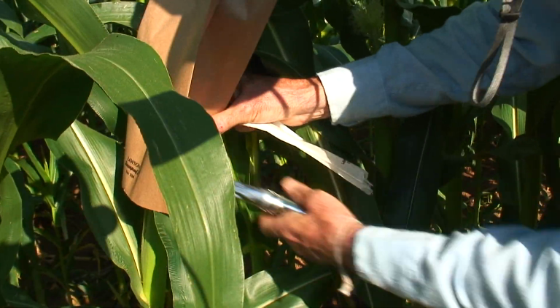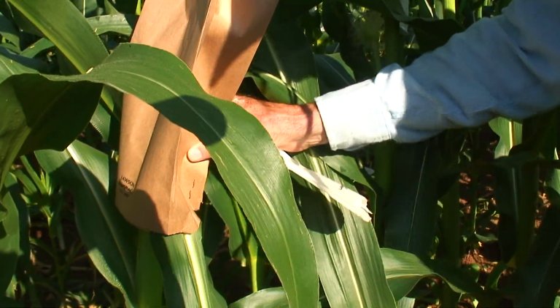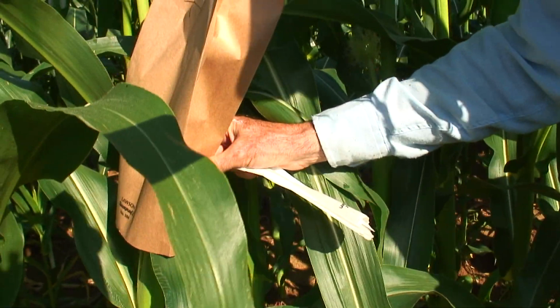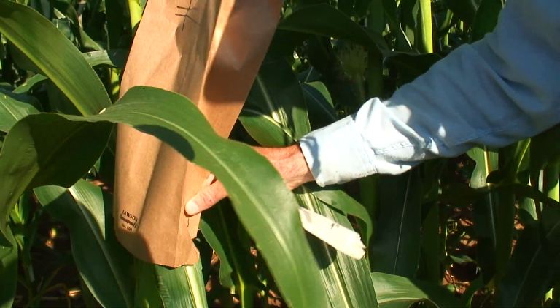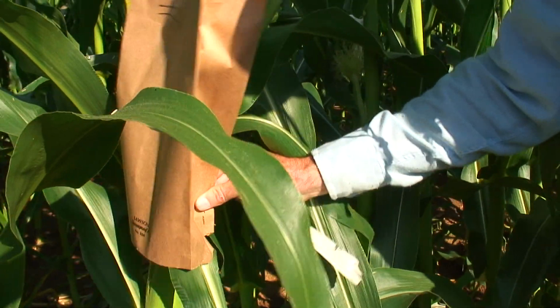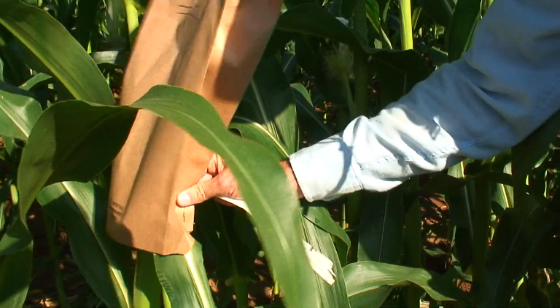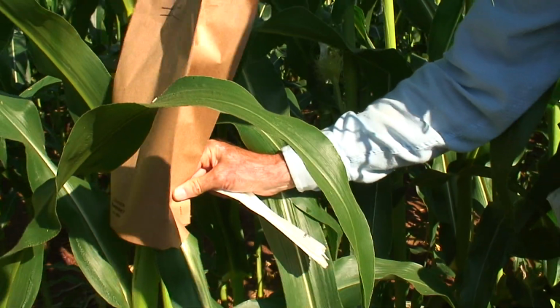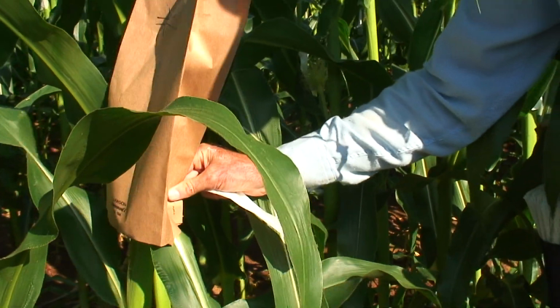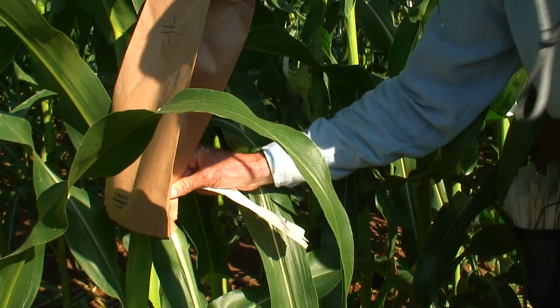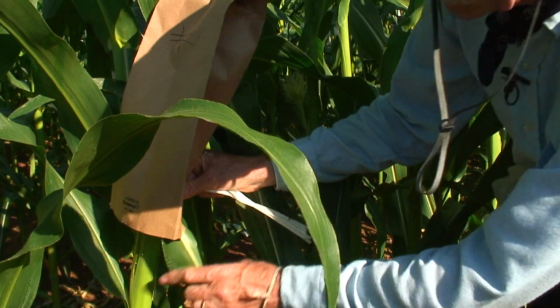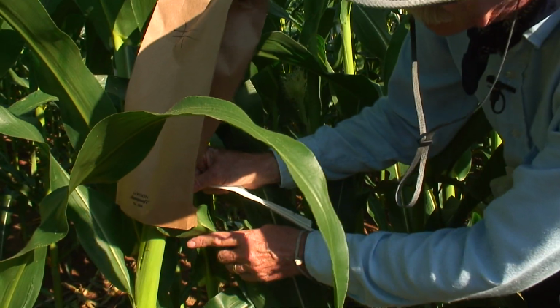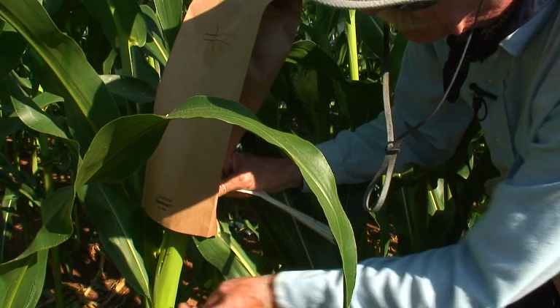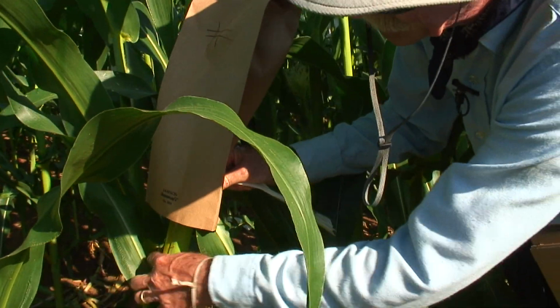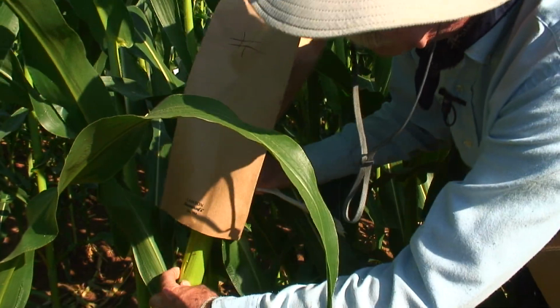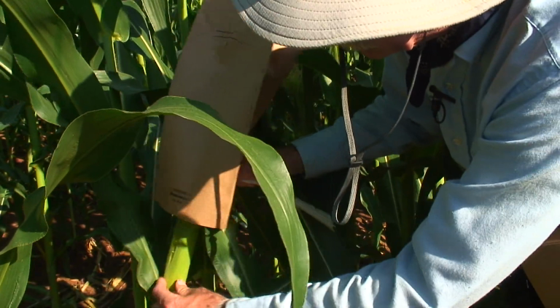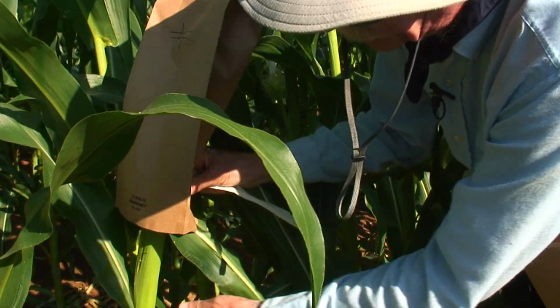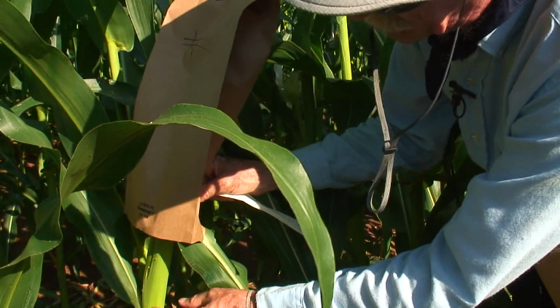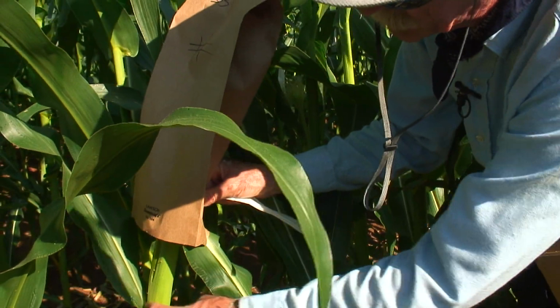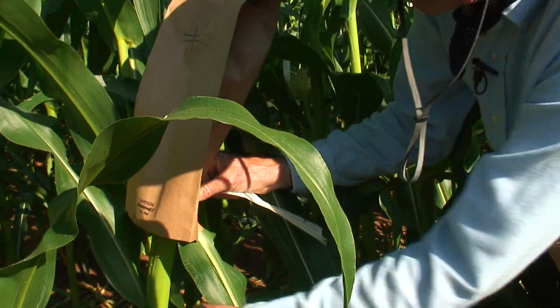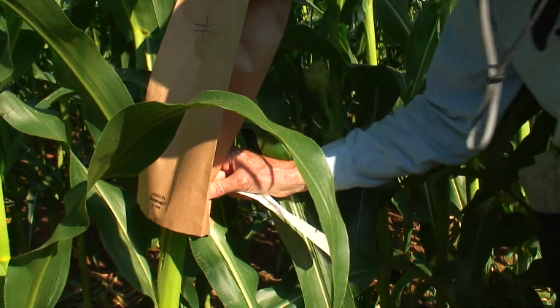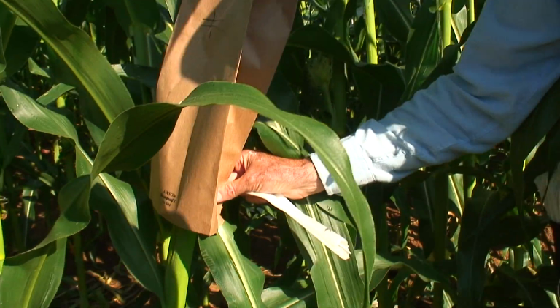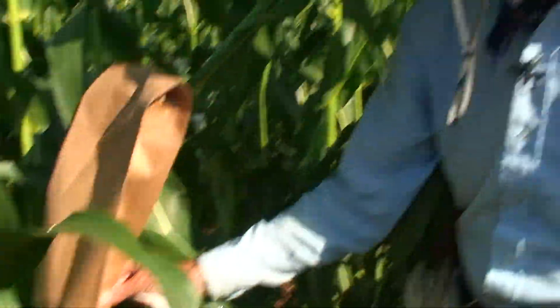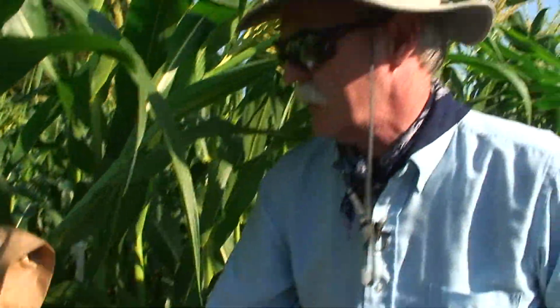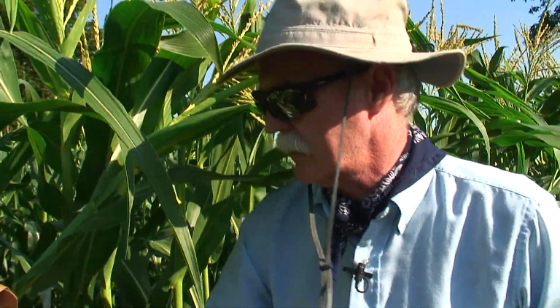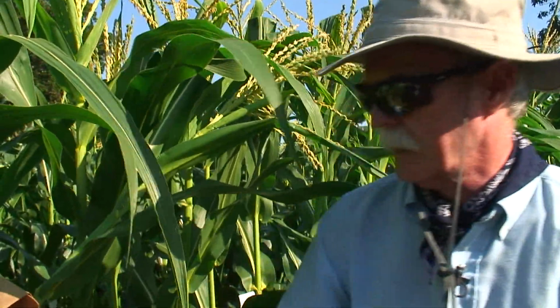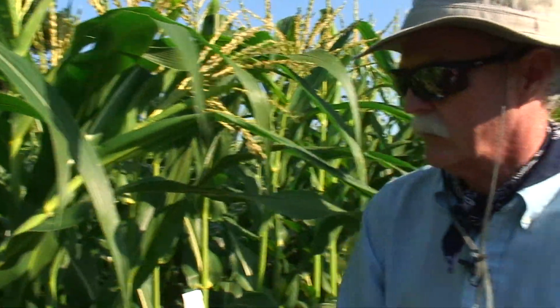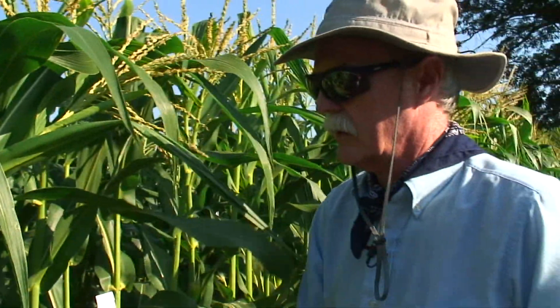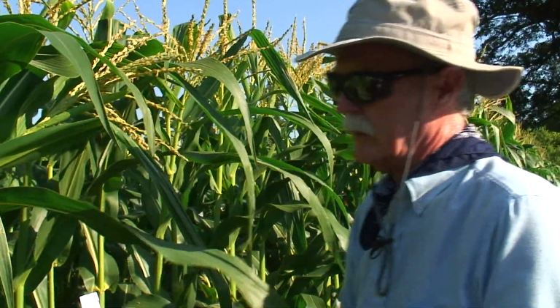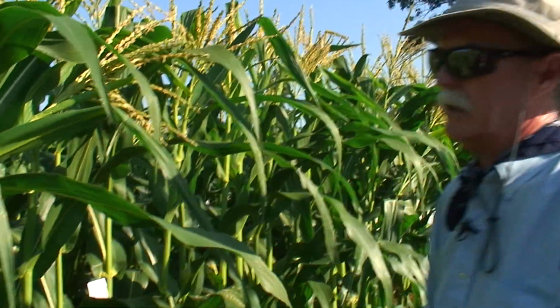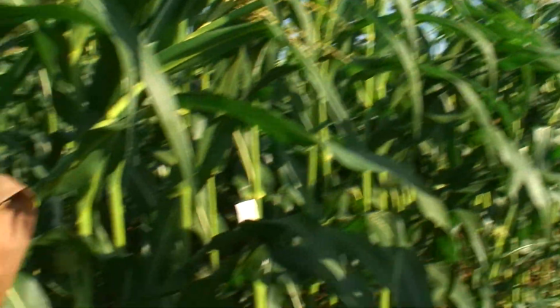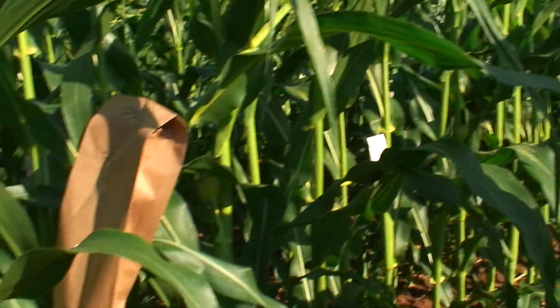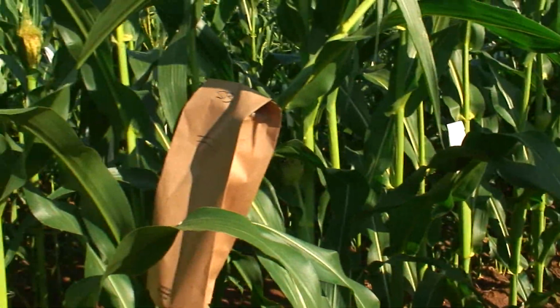Staple the bag in place. Check to make certain it's loose on the stalk and can move up and down a little bit. Check below to make sure there's no ear that would develop below it, and our pollination is complete.